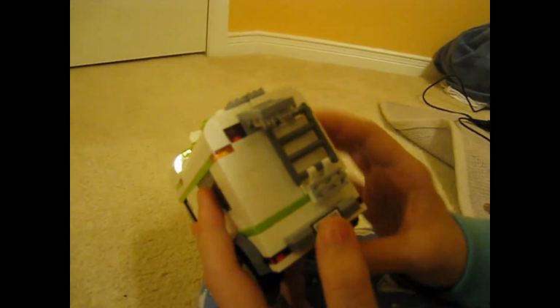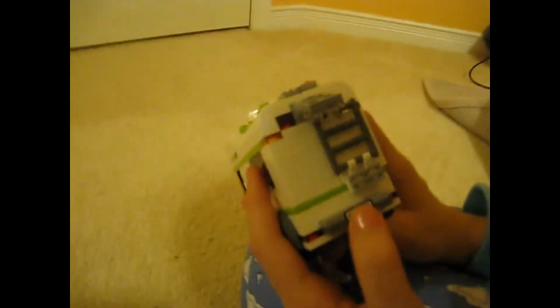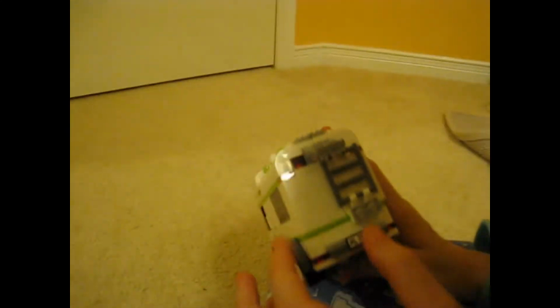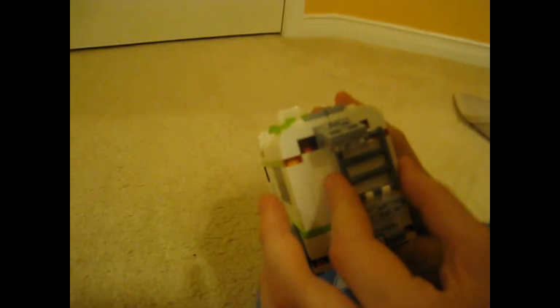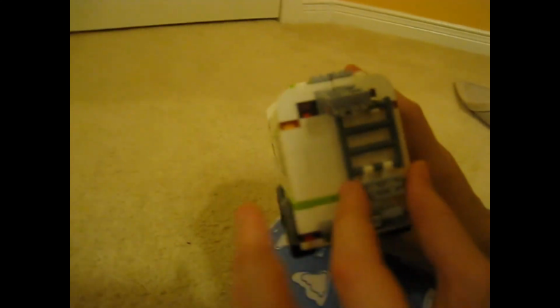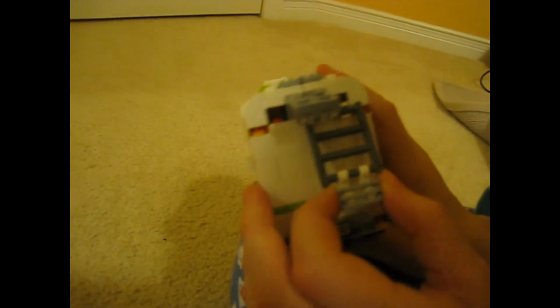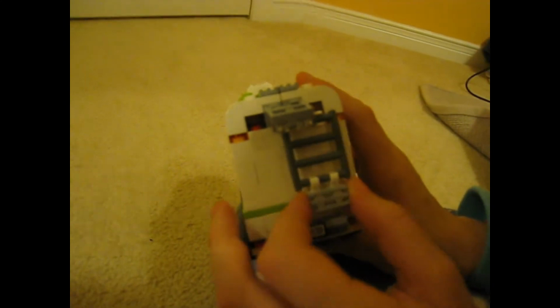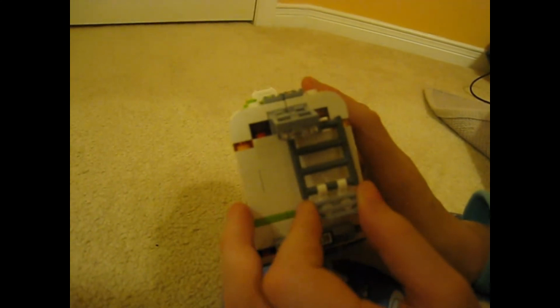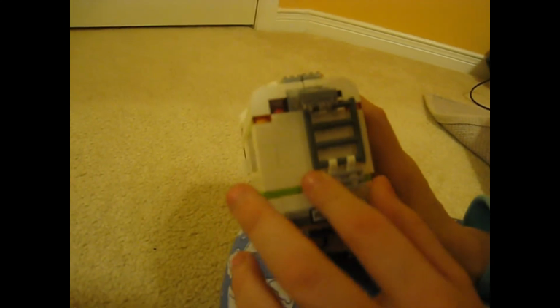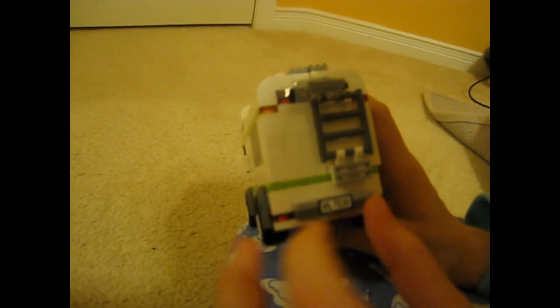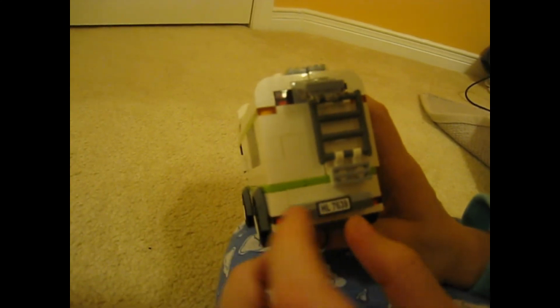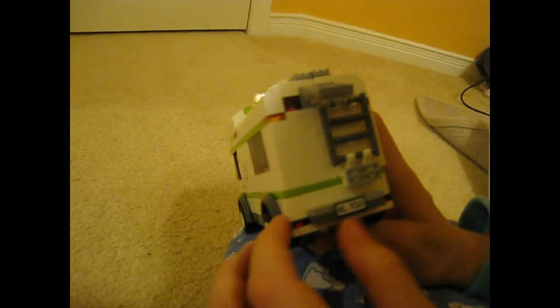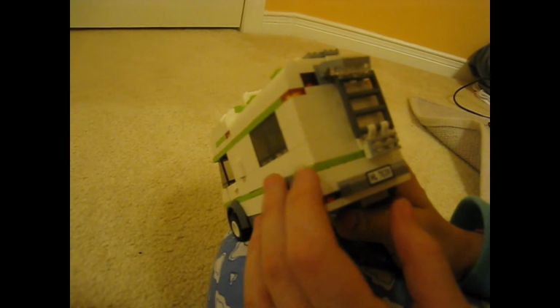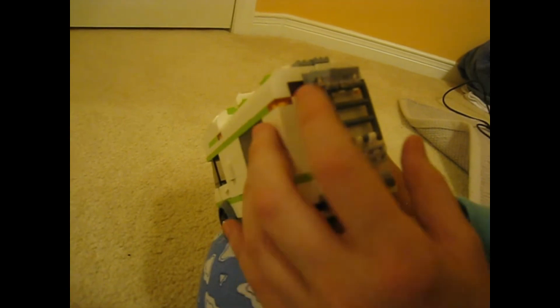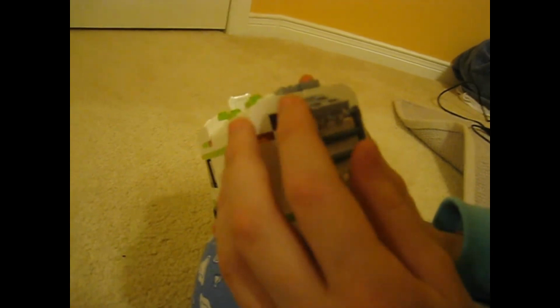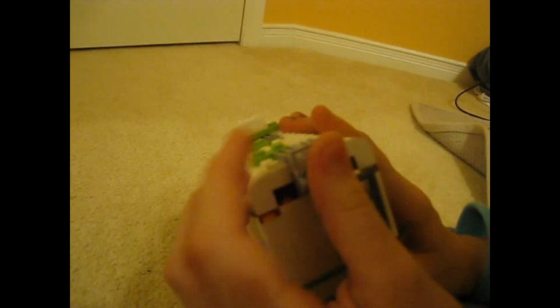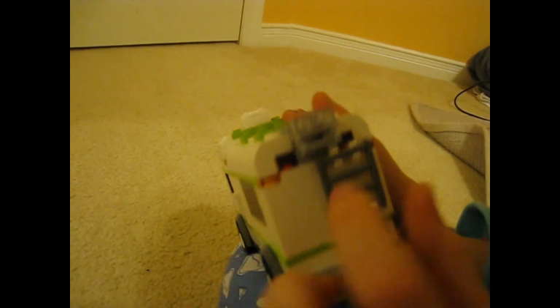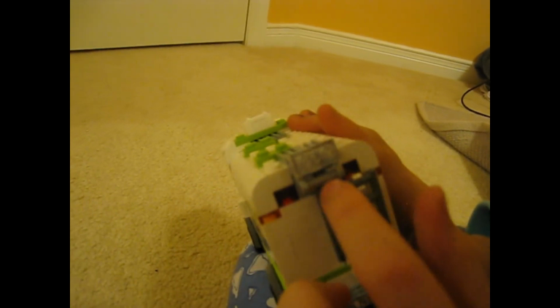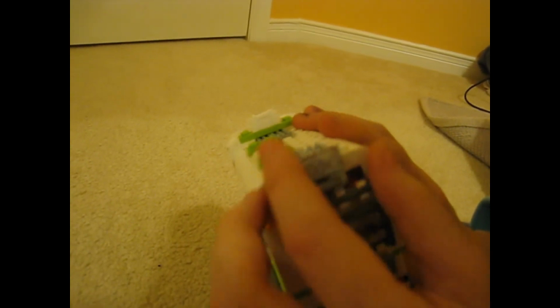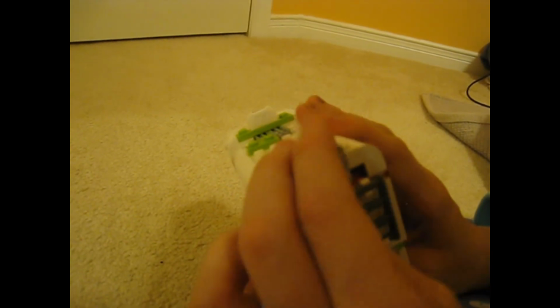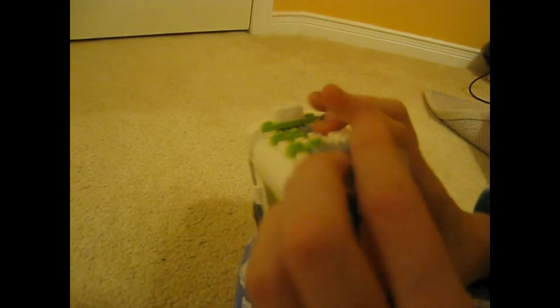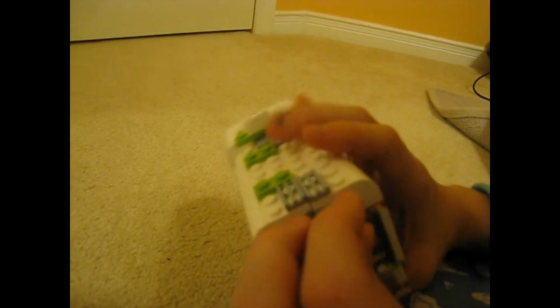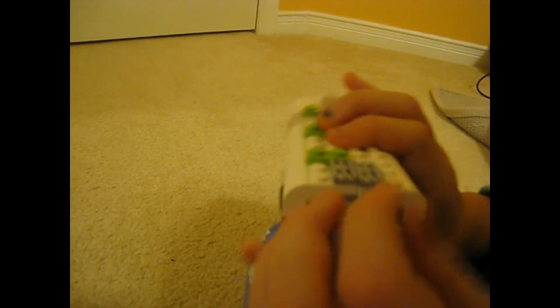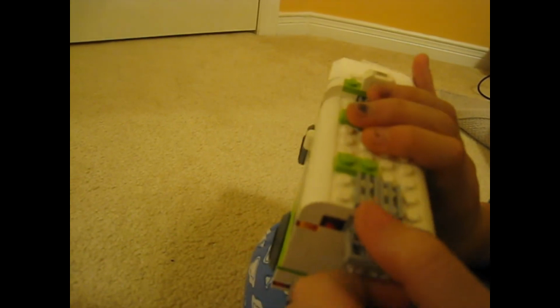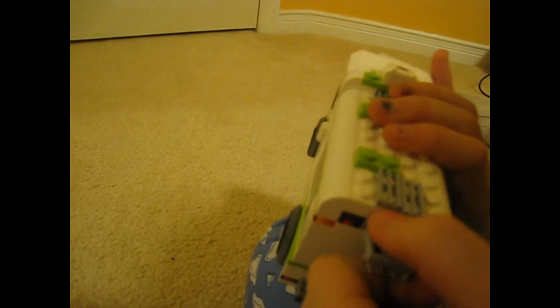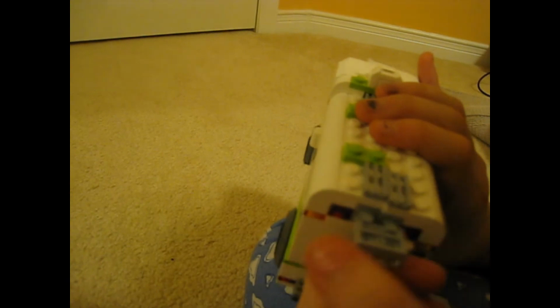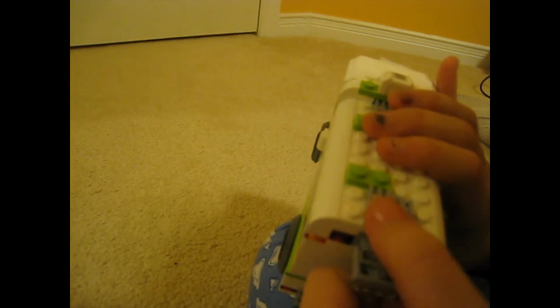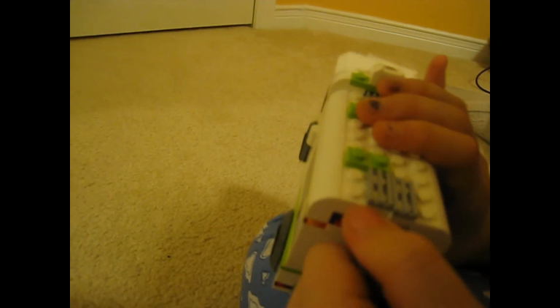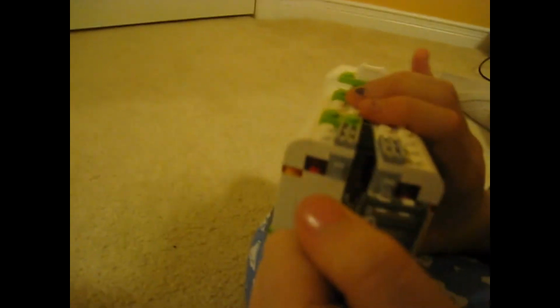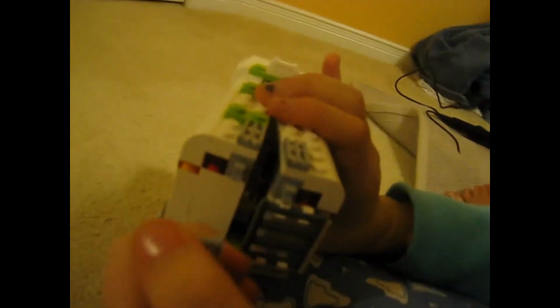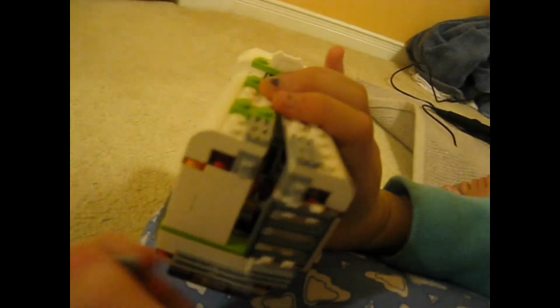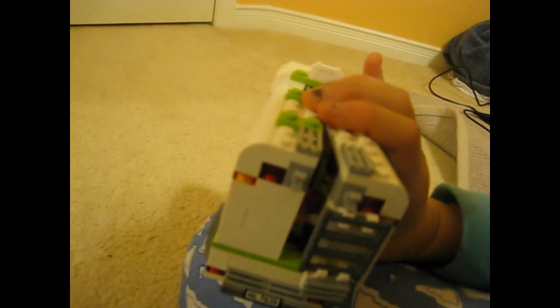Now we move on to the back of the RV. There's a ladder here and the license plate as well. There's also a little closing clip here used to keep the back of the RV closed.